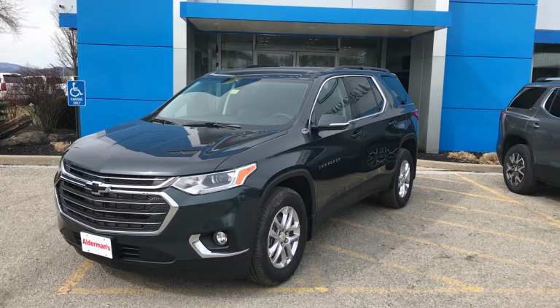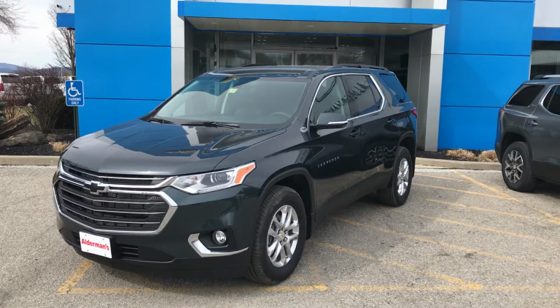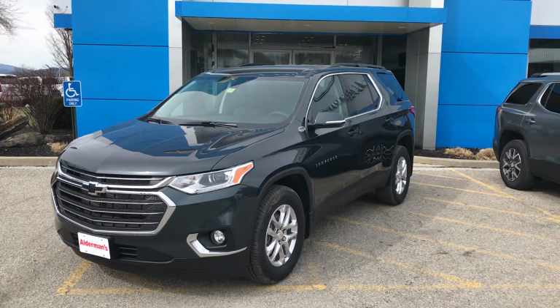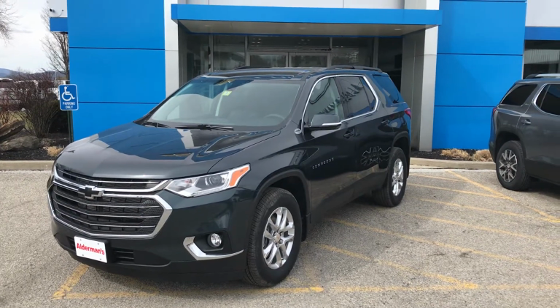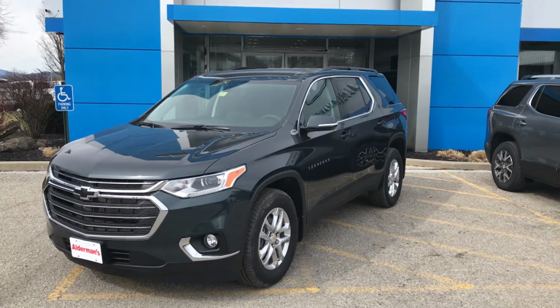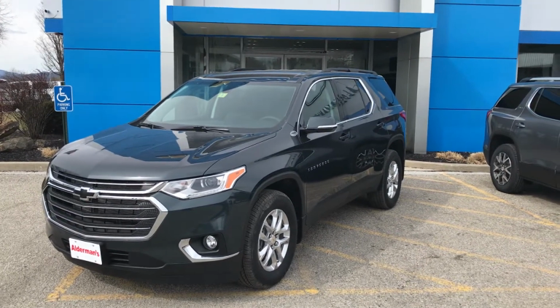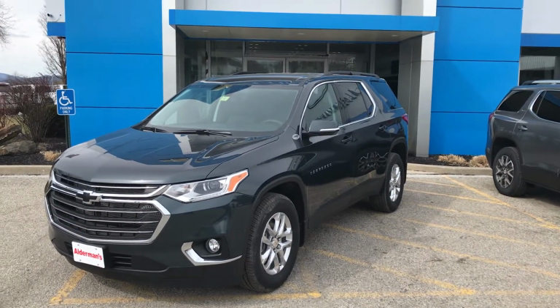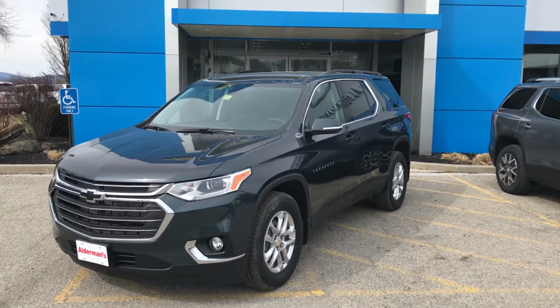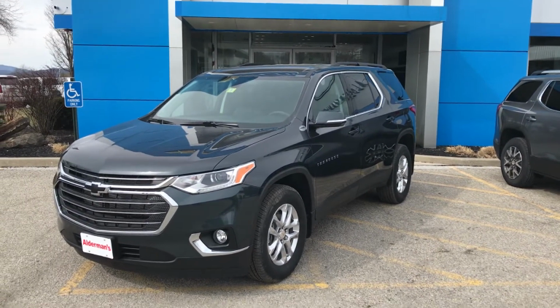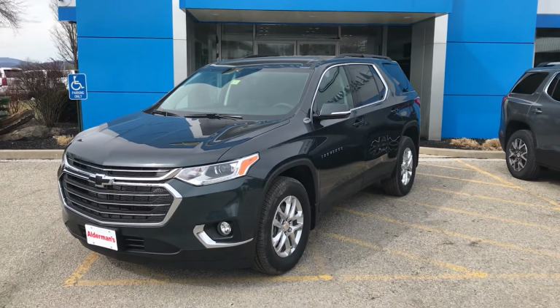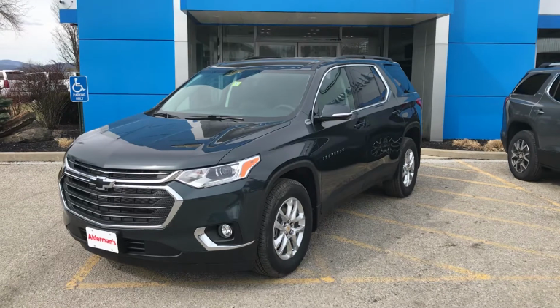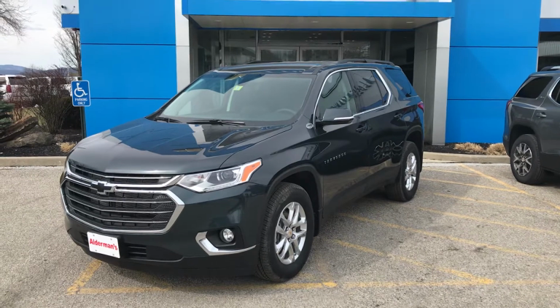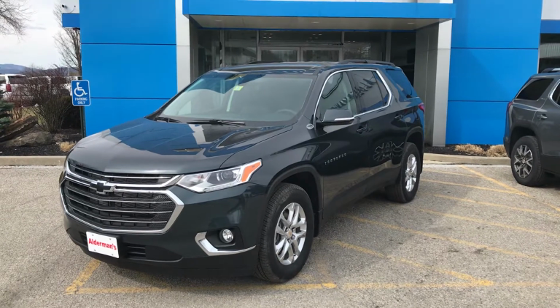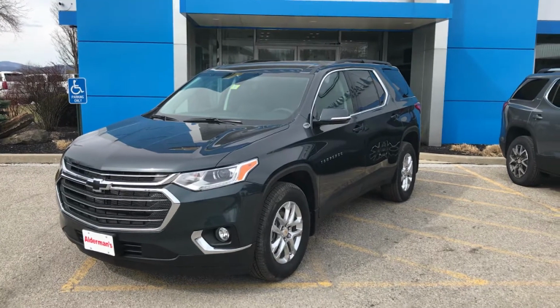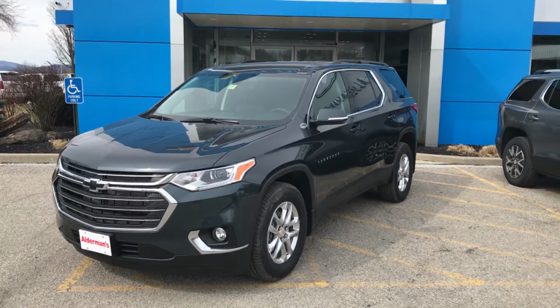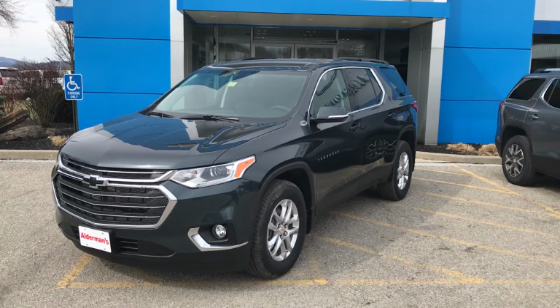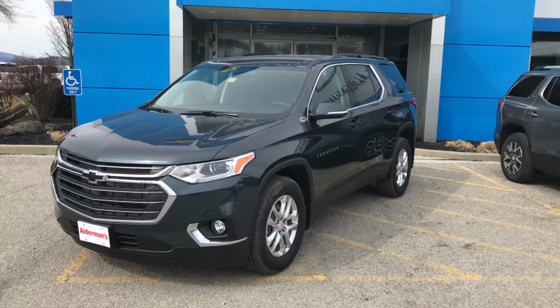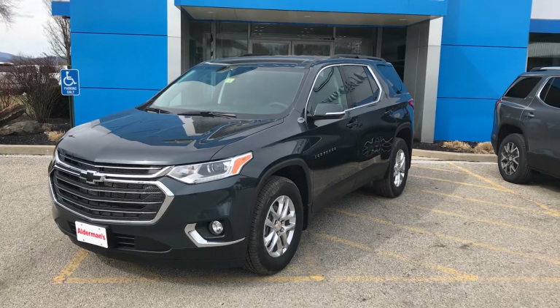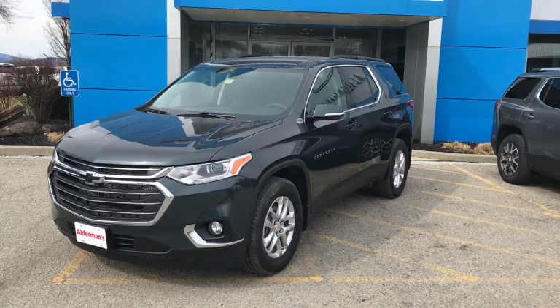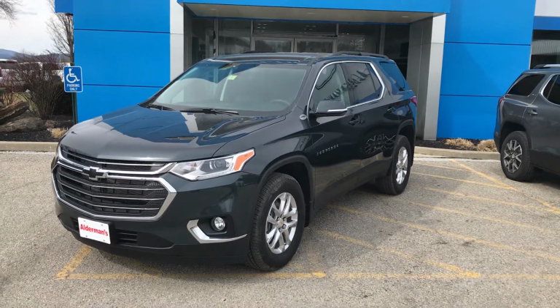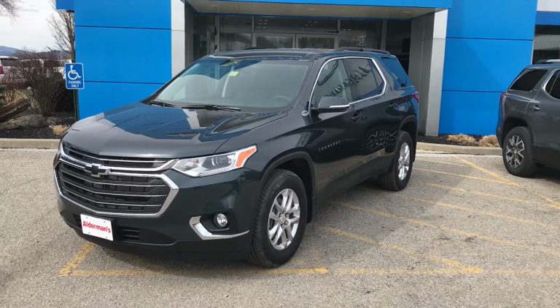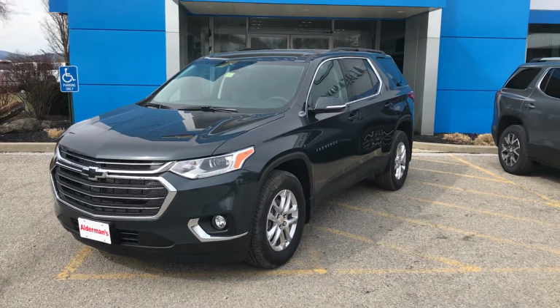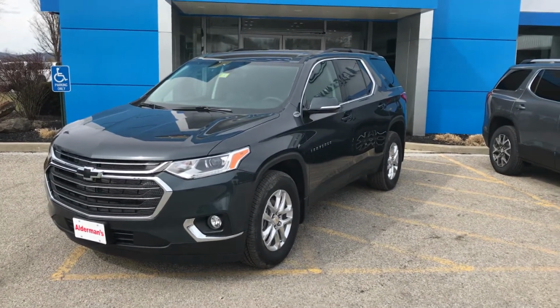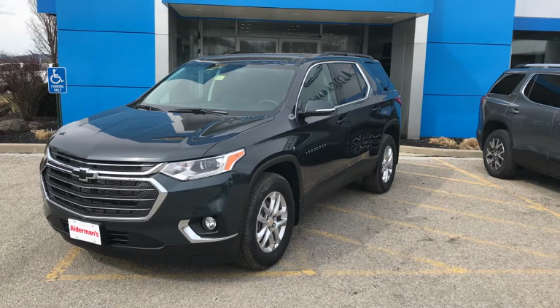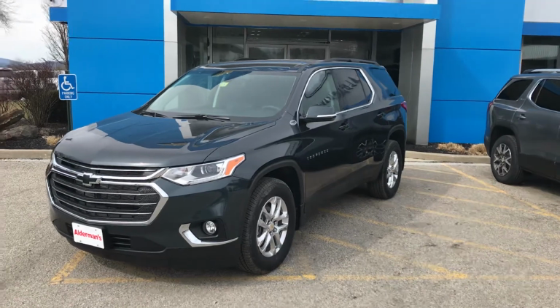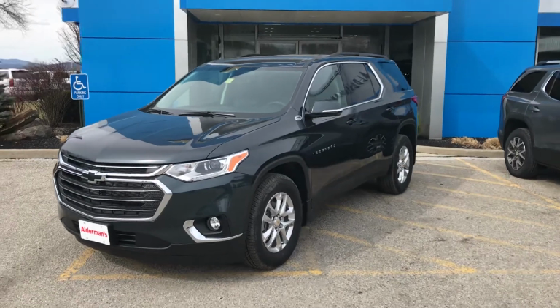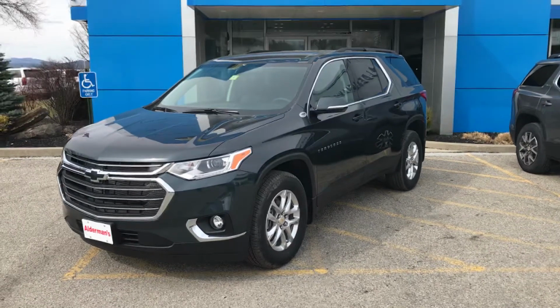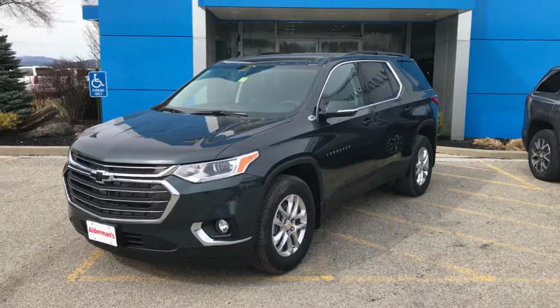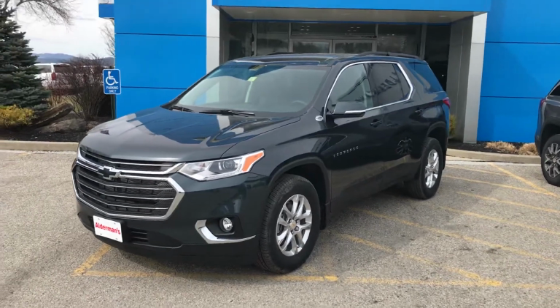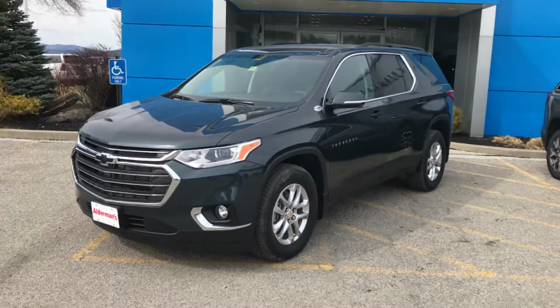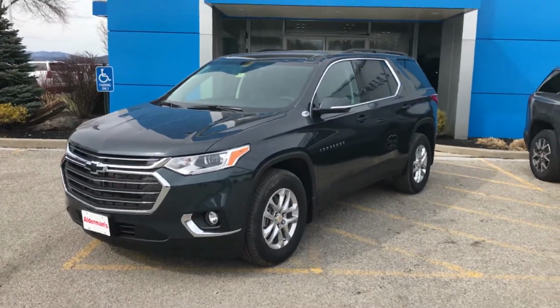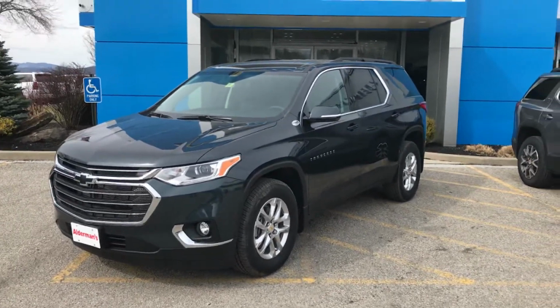Hi Gabby, this is Tony up here at Alderman Chevrolet GMC Buick, Vermont's favorite car dealership, where we're known for awesome deals and fabulous service. I've got here a 2020 Traverse 3LT package, the one you inquired about.